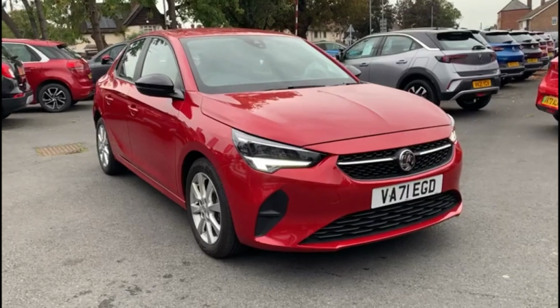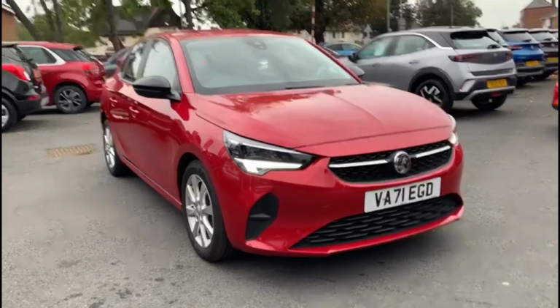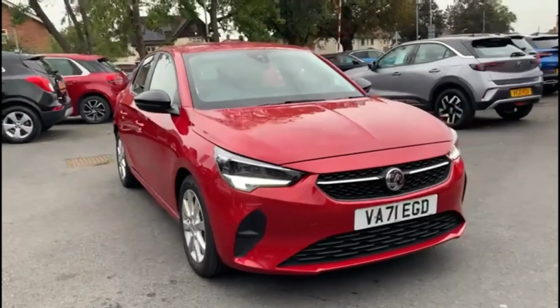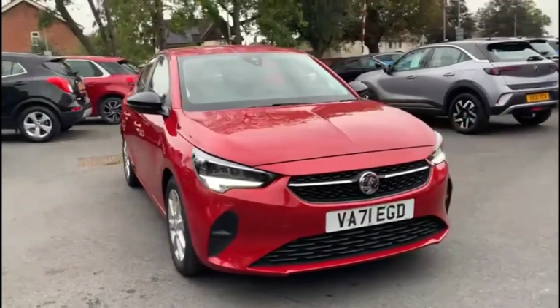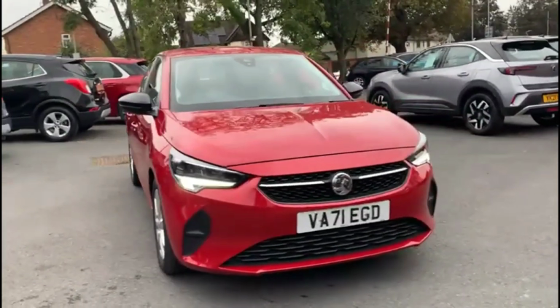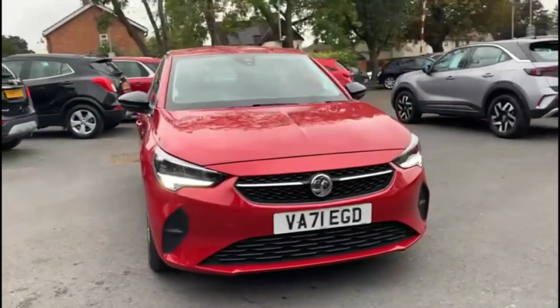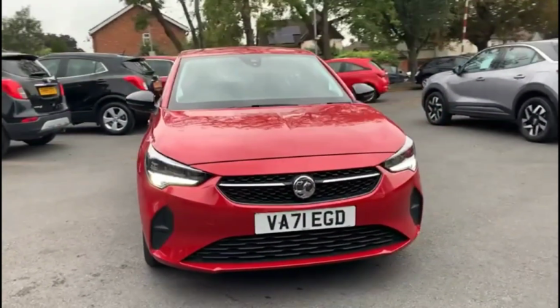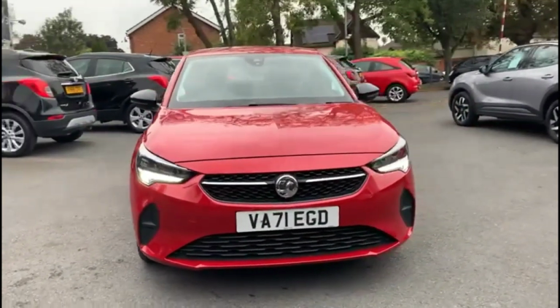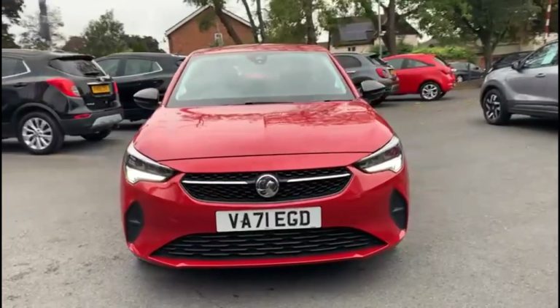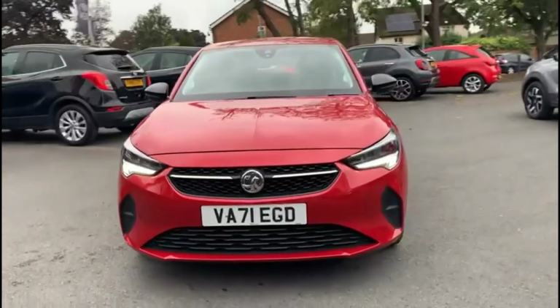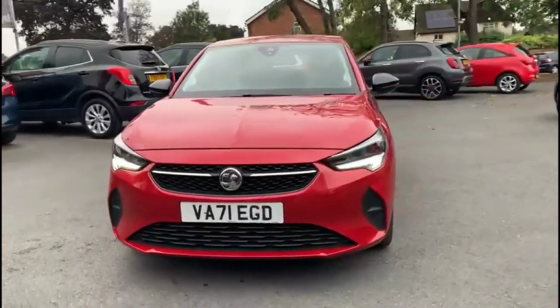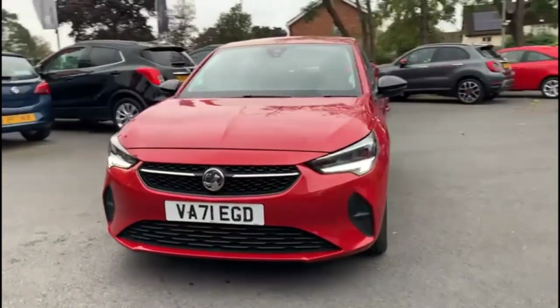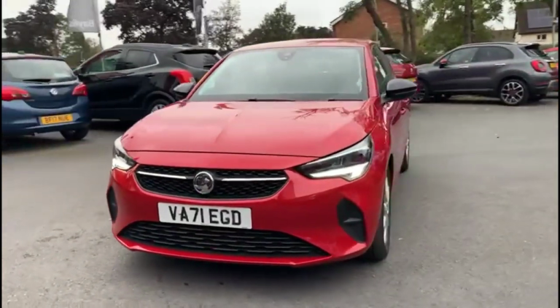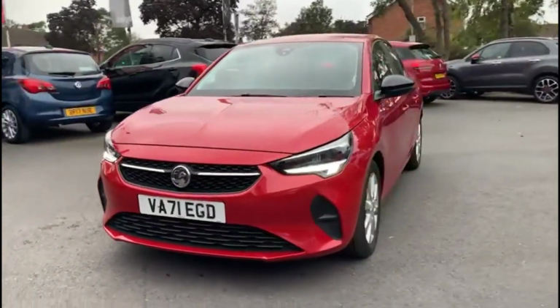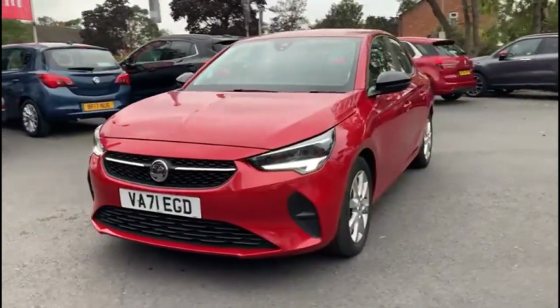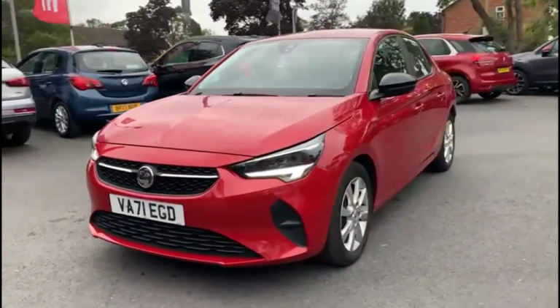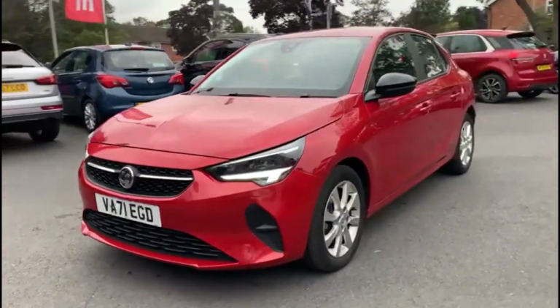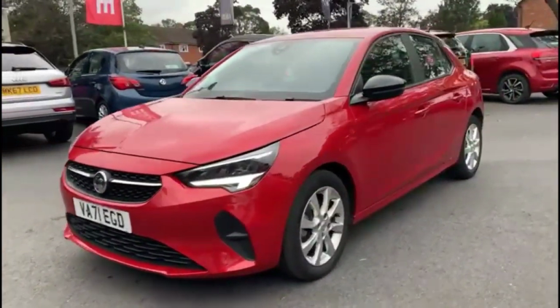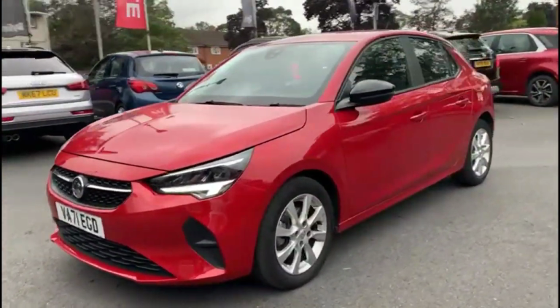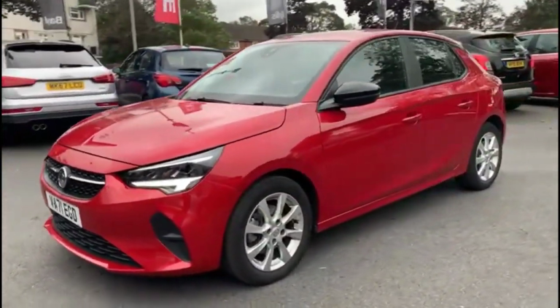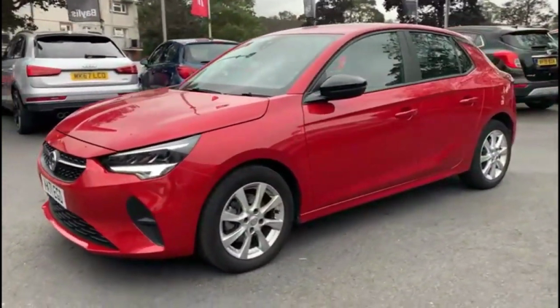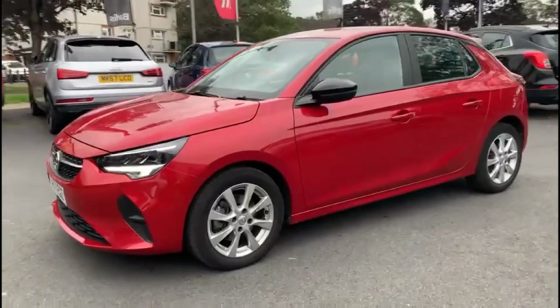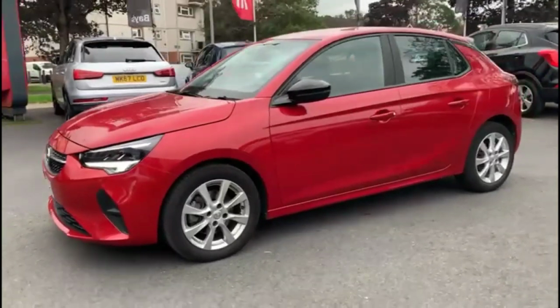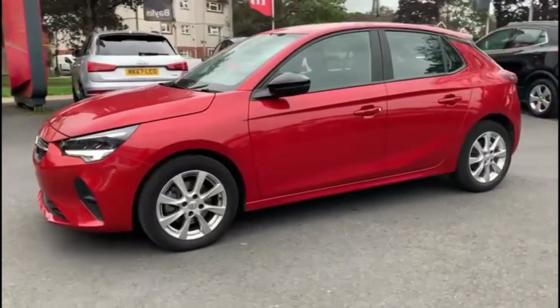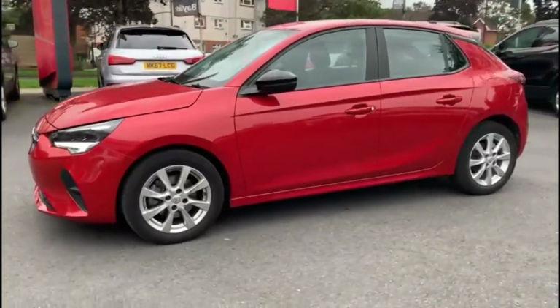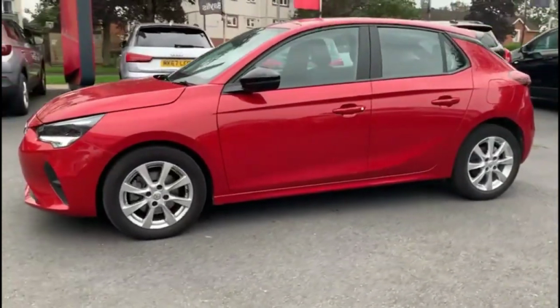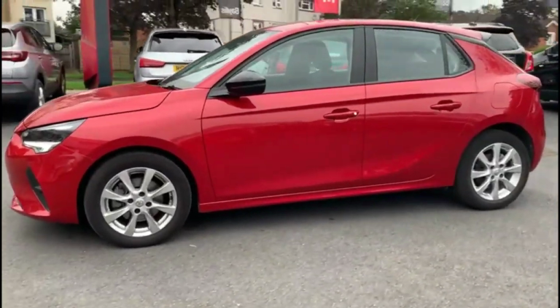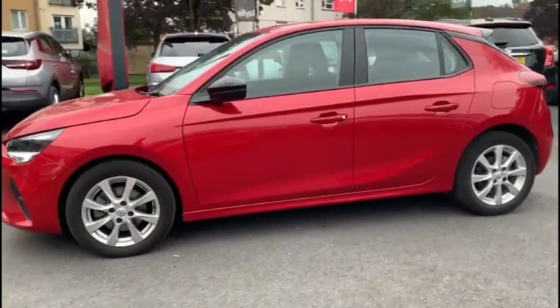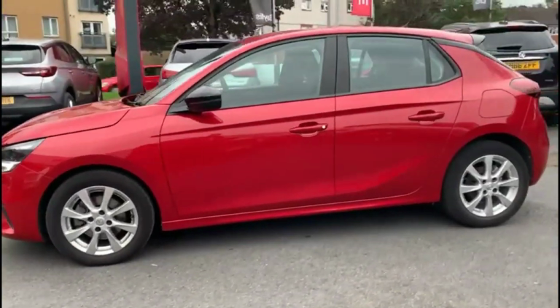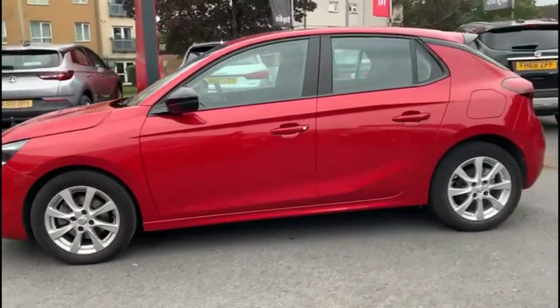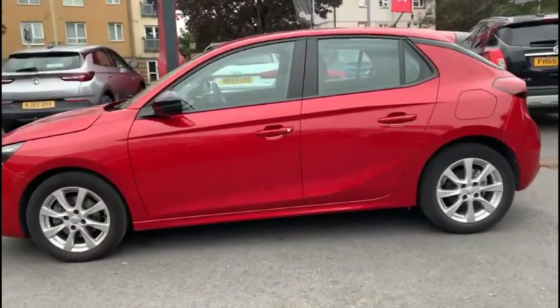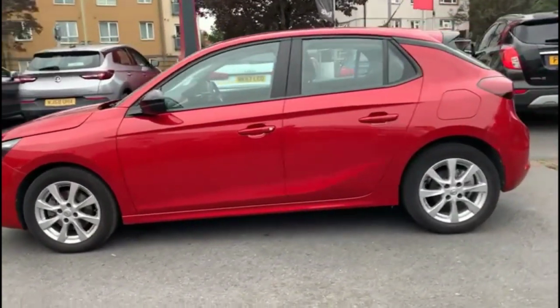Hello and welcome to Baylis Vauxhall. Today we're viewing a Vauxhall Corsa 1.2 Turbo SE Edition. This model has covered 14,640 miles and it's finished in red. It also comes with a Baylis warranty with the option to extend it to 36 months.